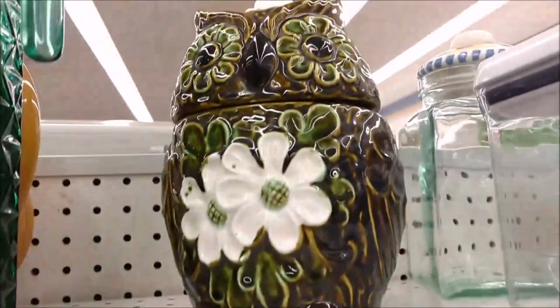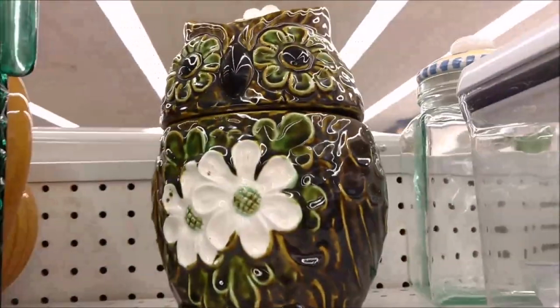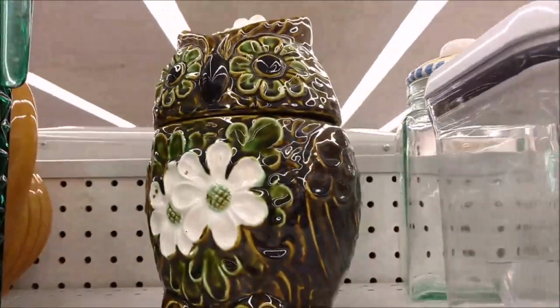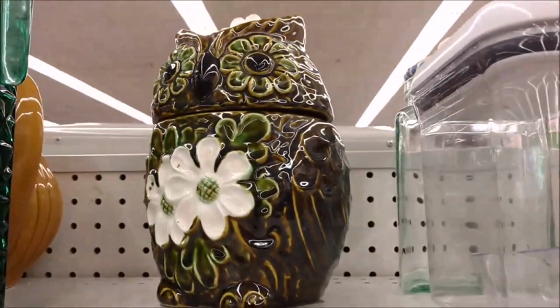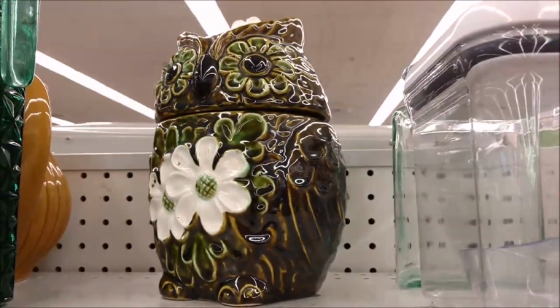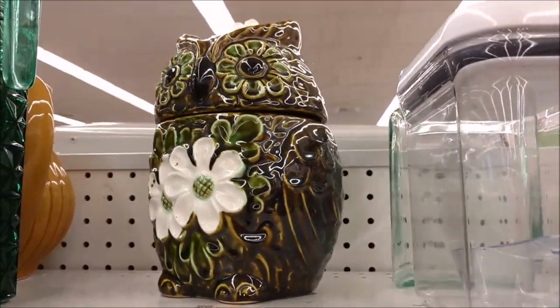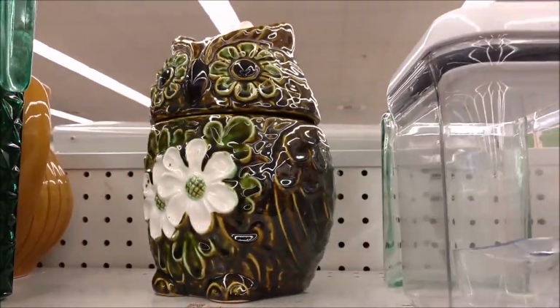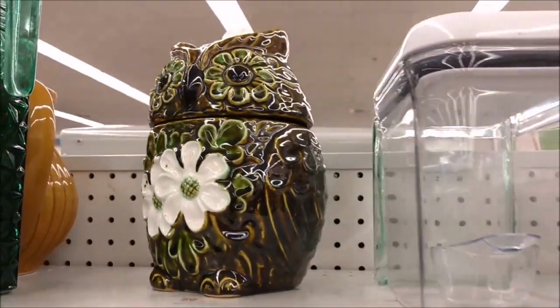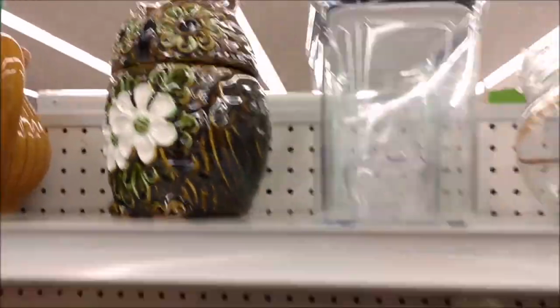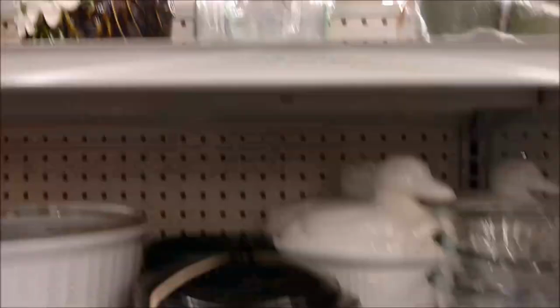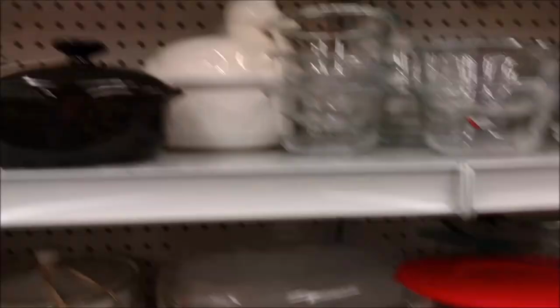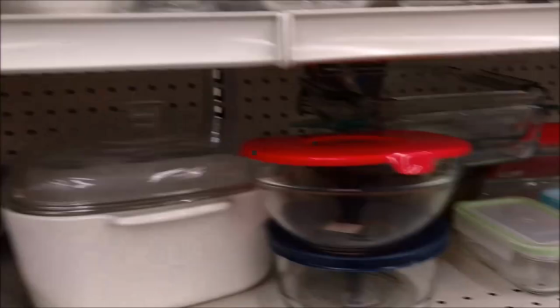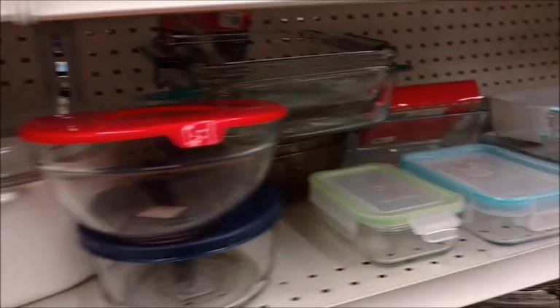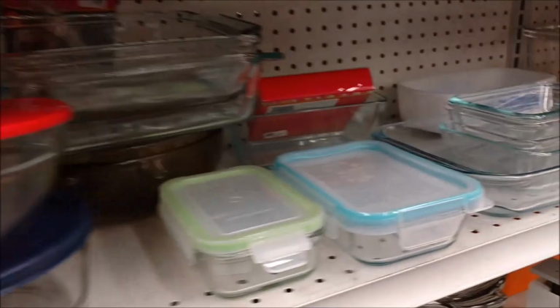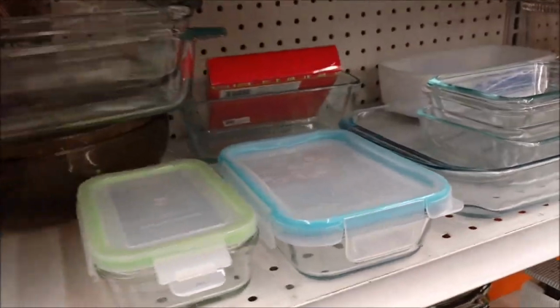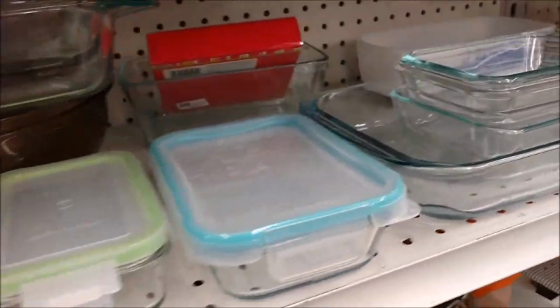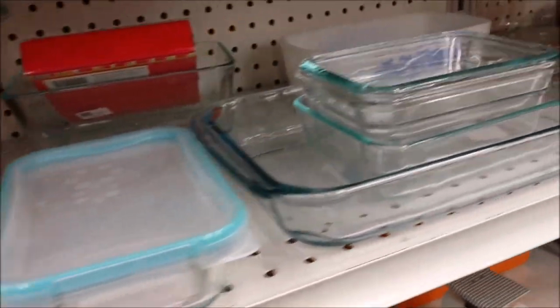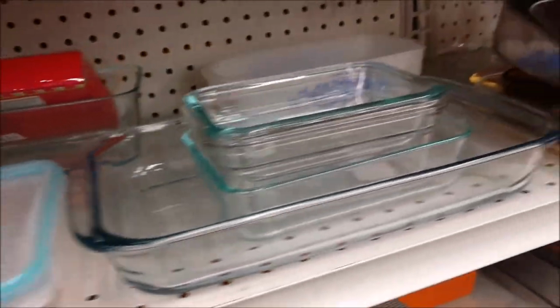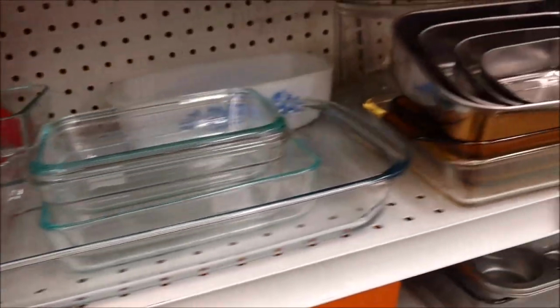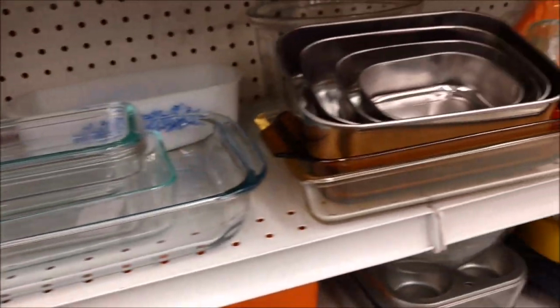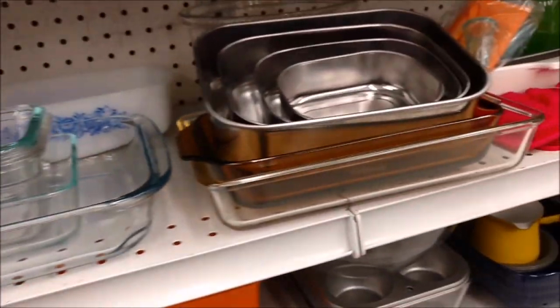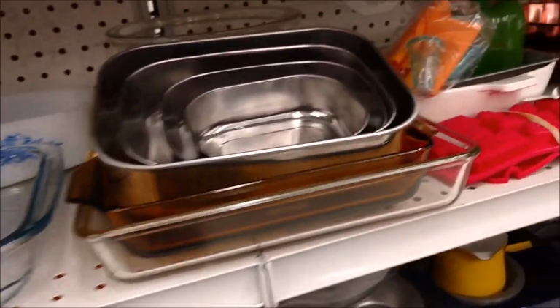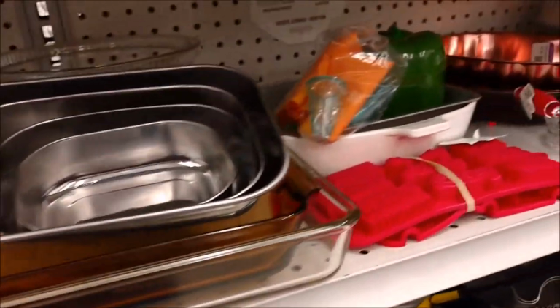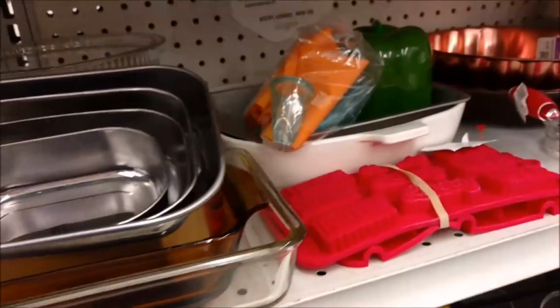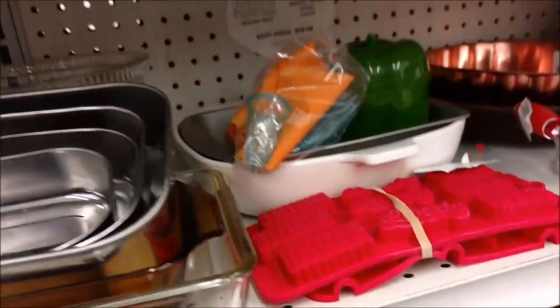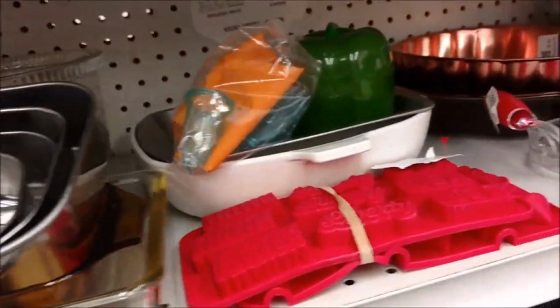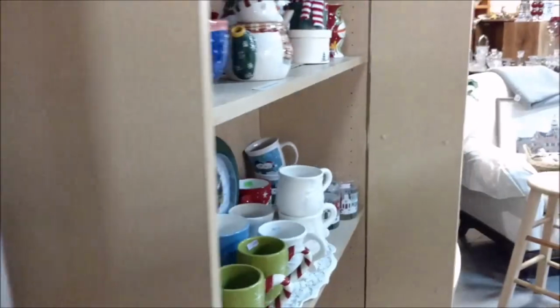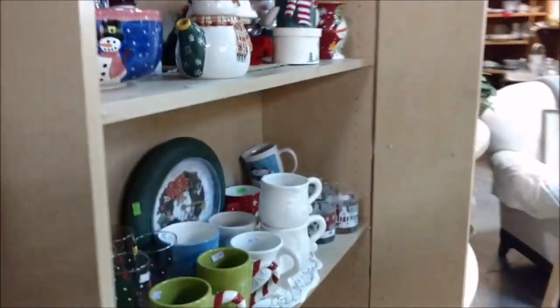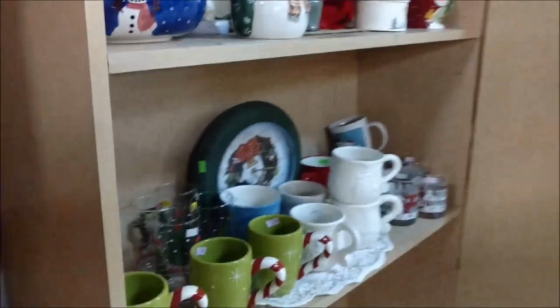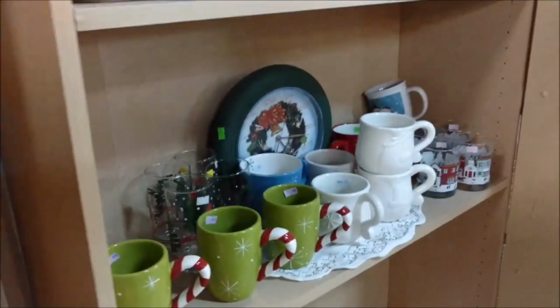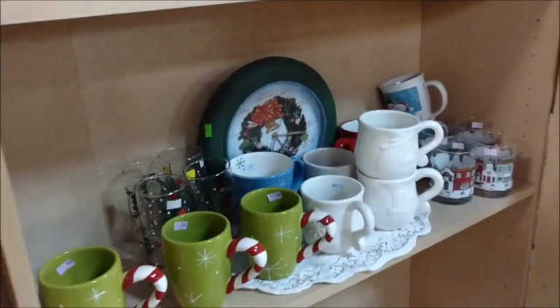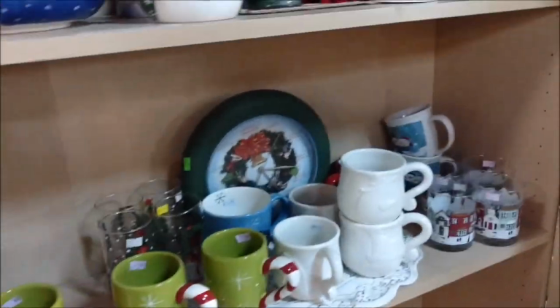Look at the owl! I could also wind up collecting cookie jars if I'm not careful. At this point I only have one and it was great grandma's, but if I had more shelves in my kitchen that would be an absolute possibility.